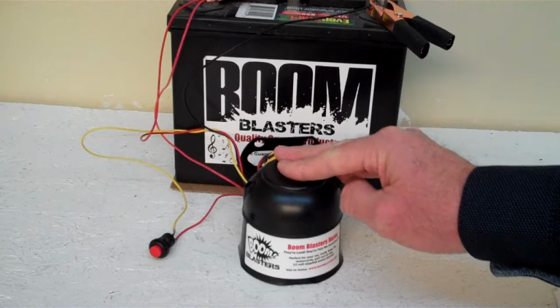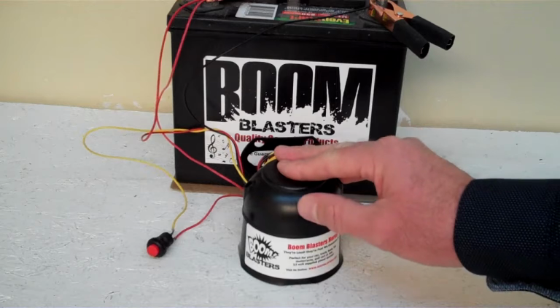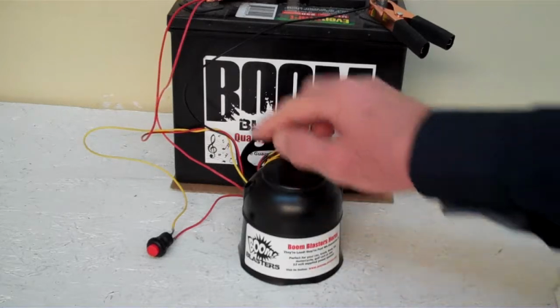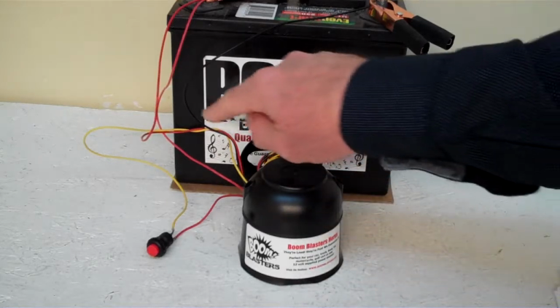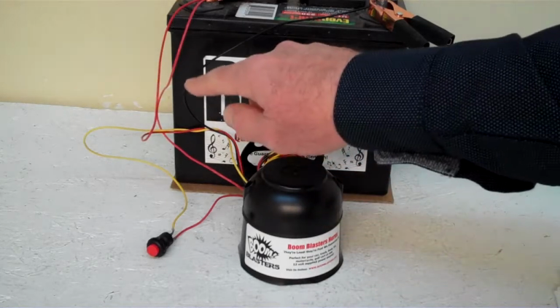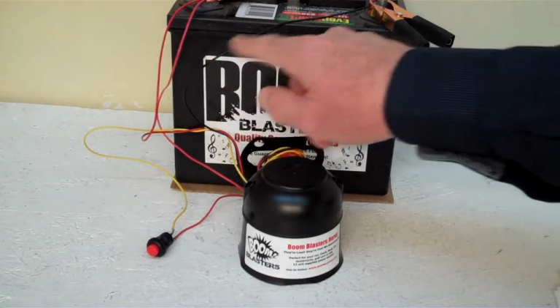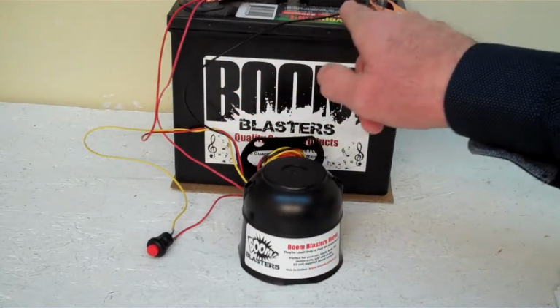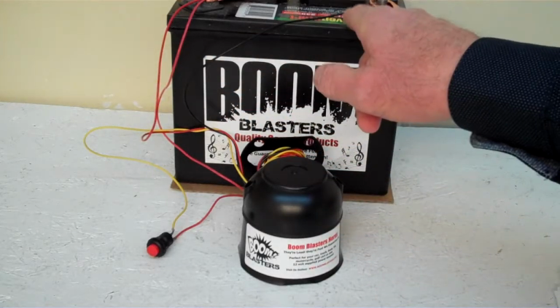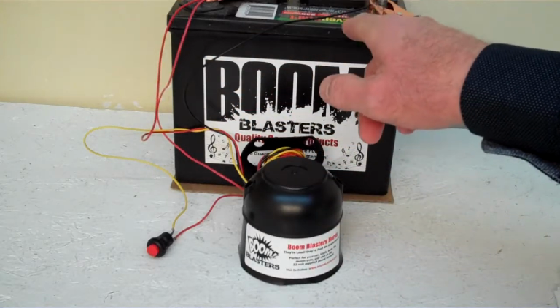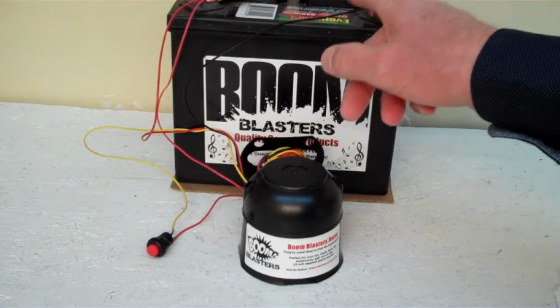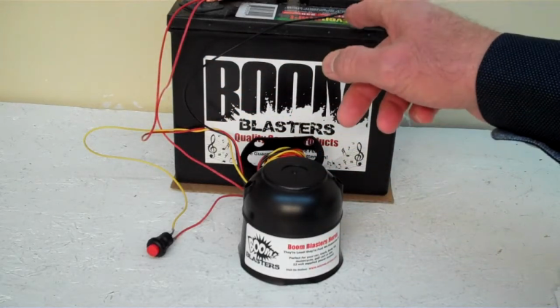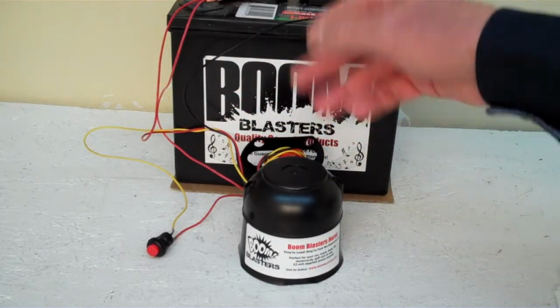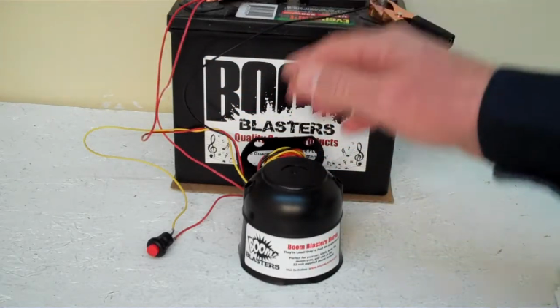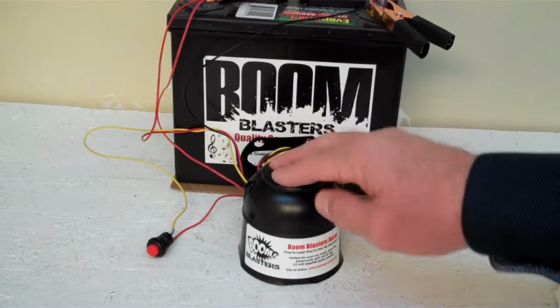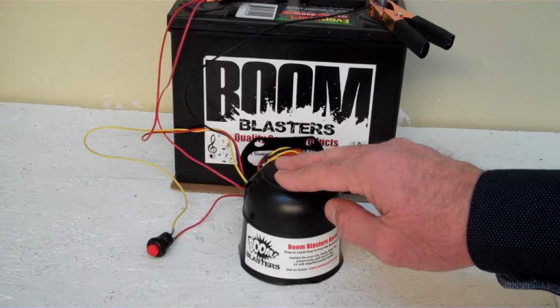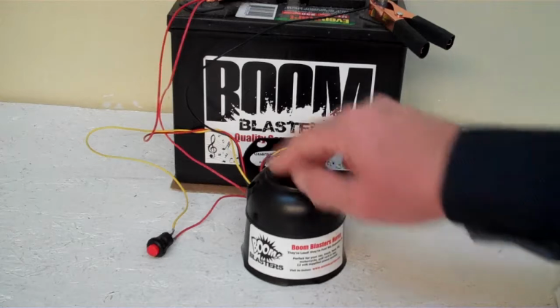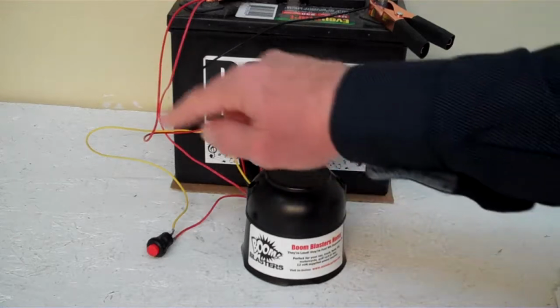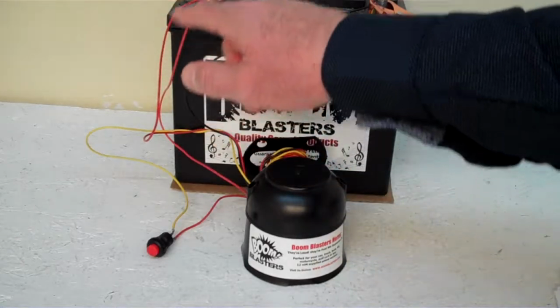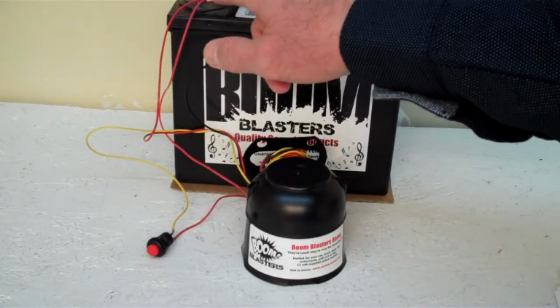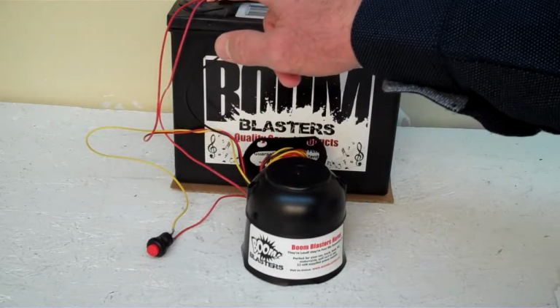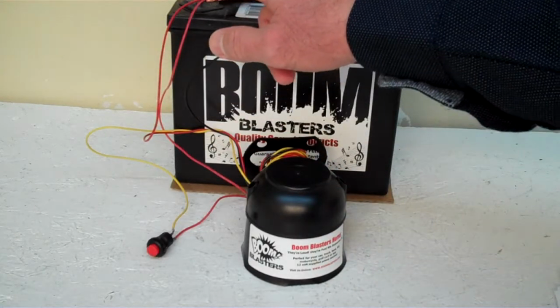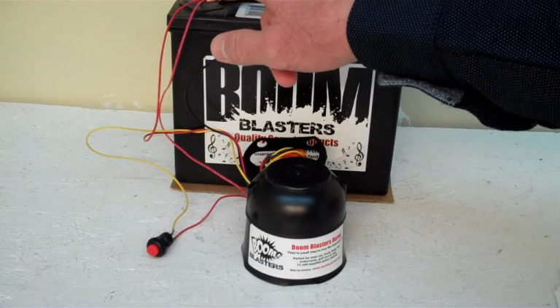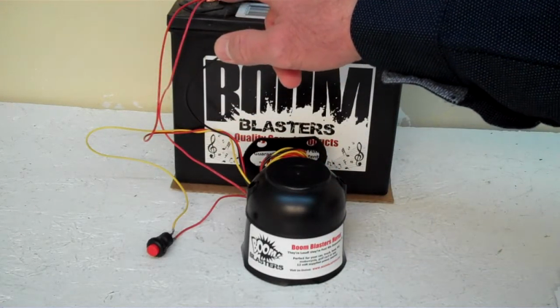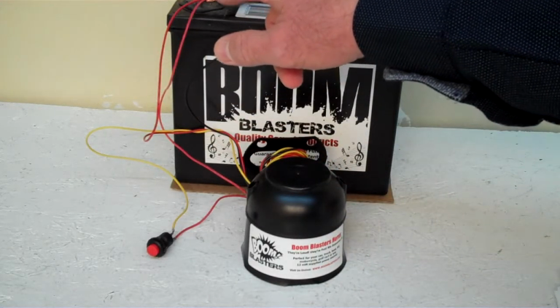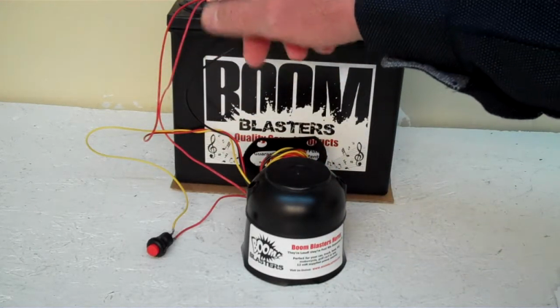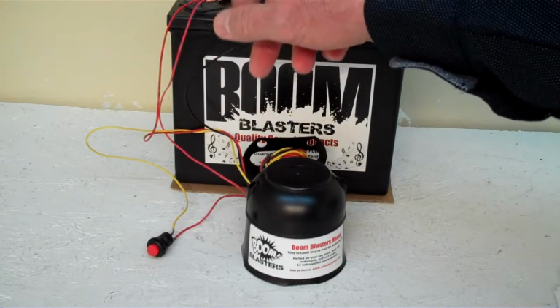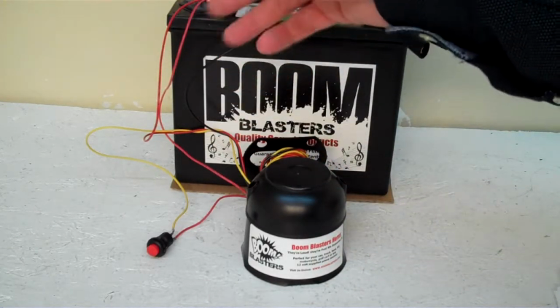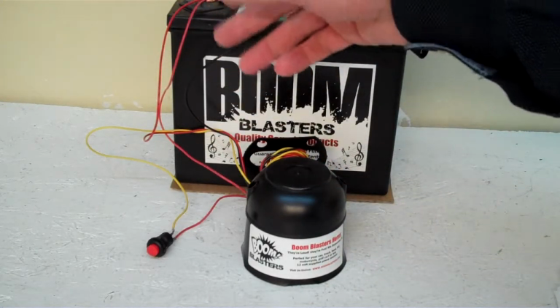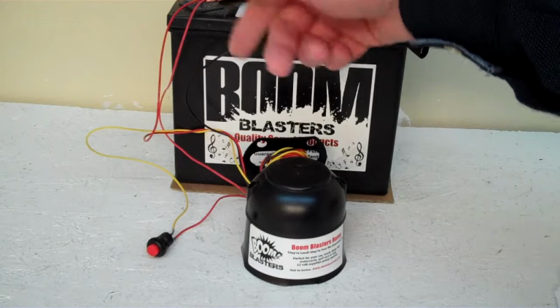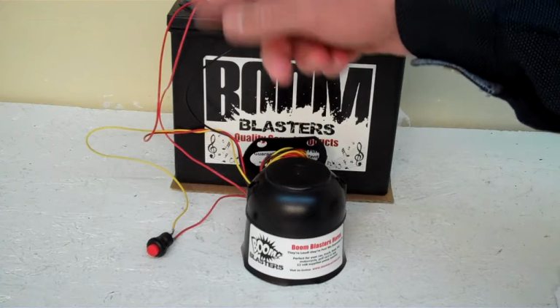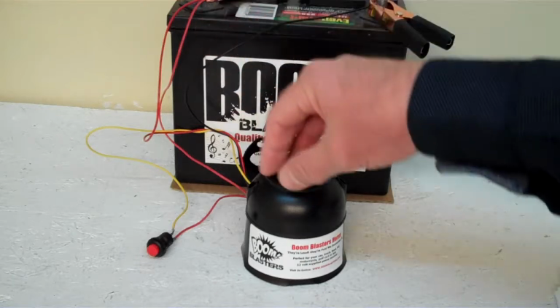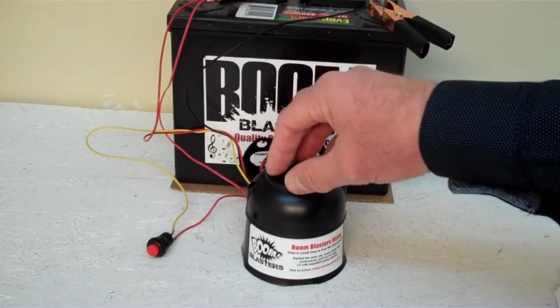Easy installation. Your black wire coming from your horn will go to a ground somewhere — it could be your battery or anywhere you've got a good ground source. Then your red wire coming from your horn will go to a 12 volt power source — it could be your battery, a fuse, anywhere you have a good 12 volt power source.